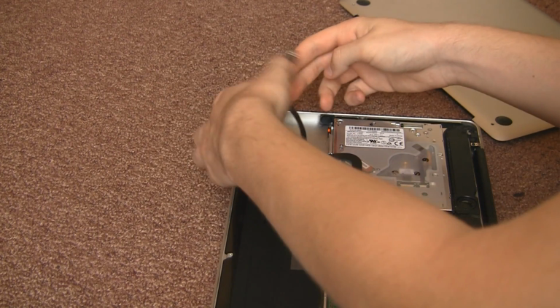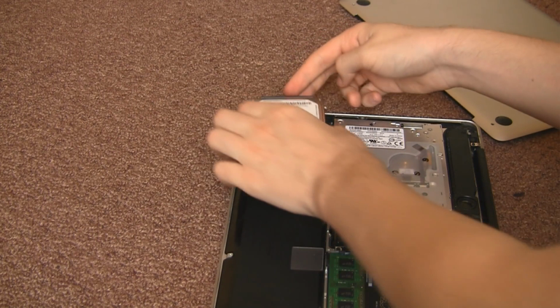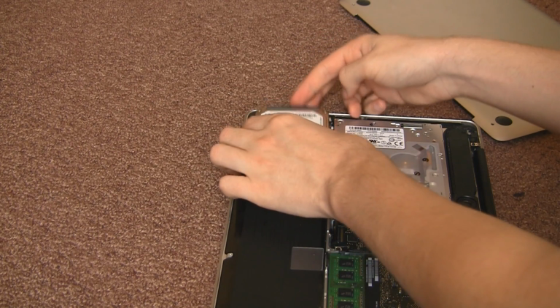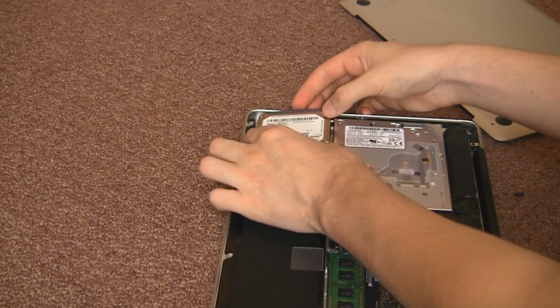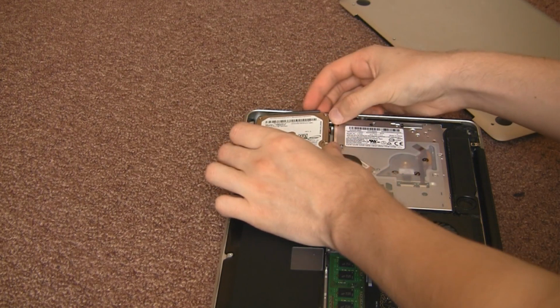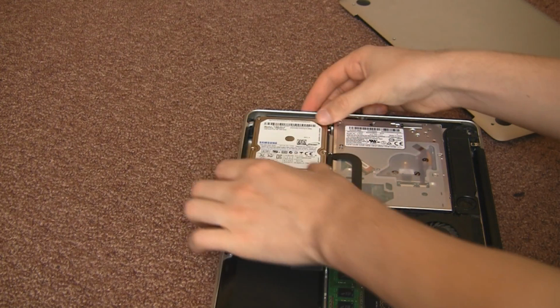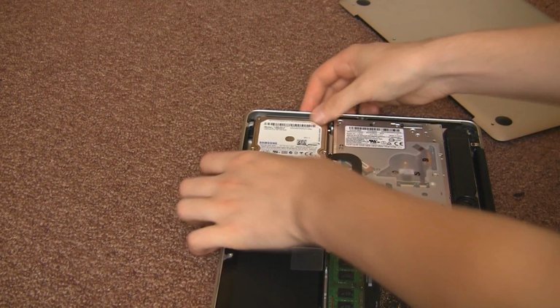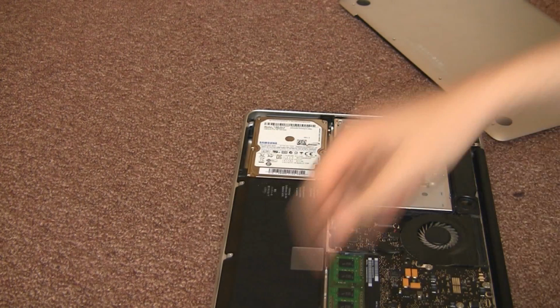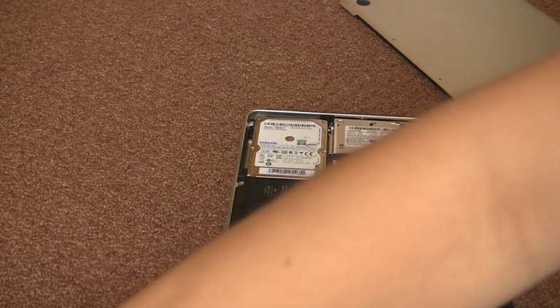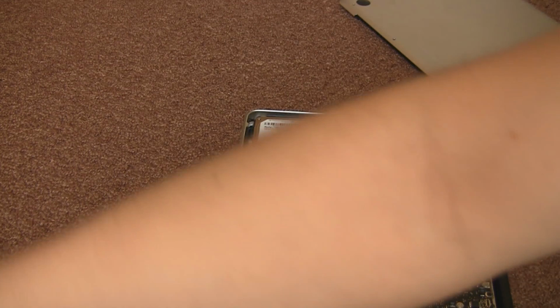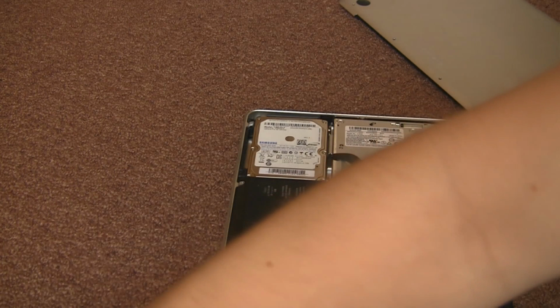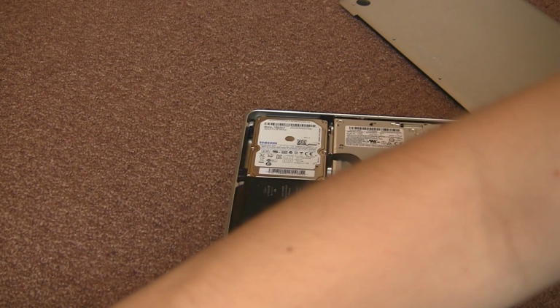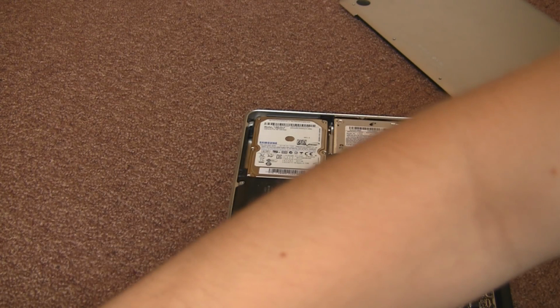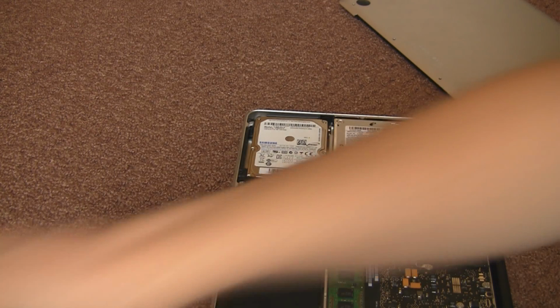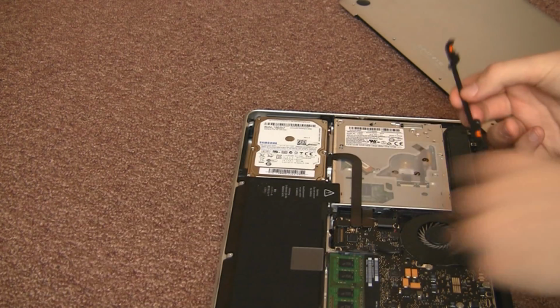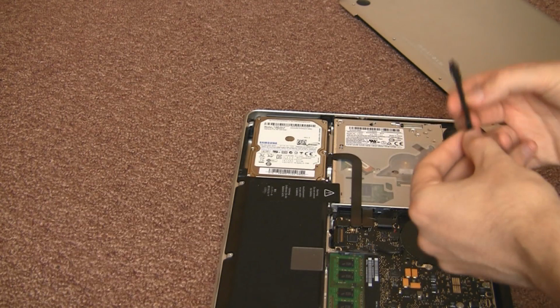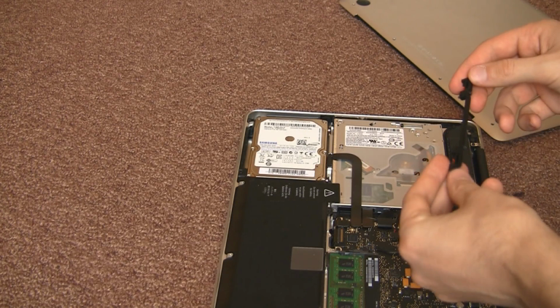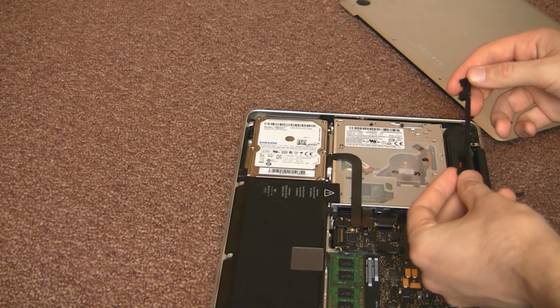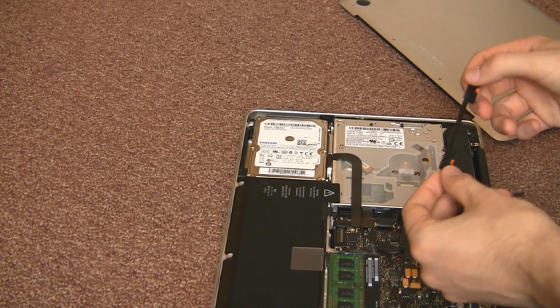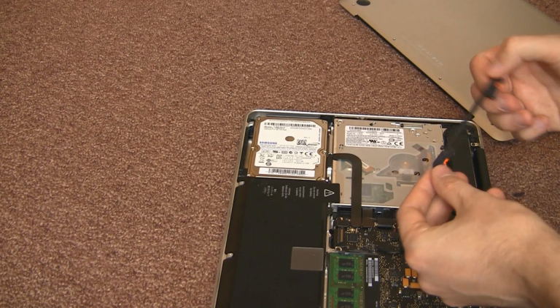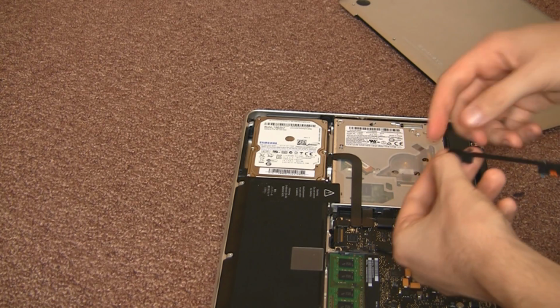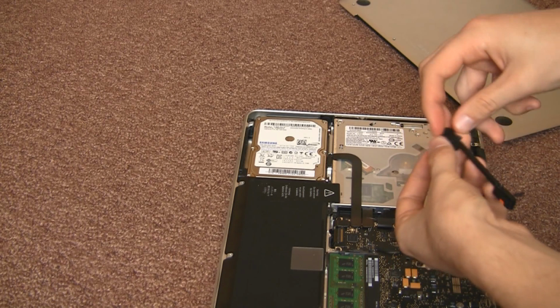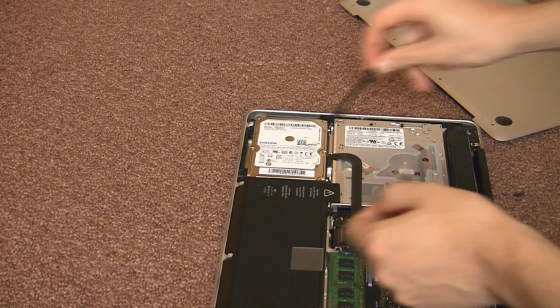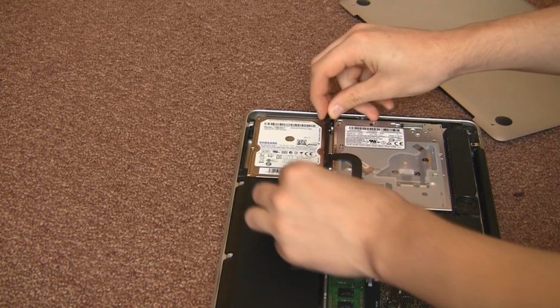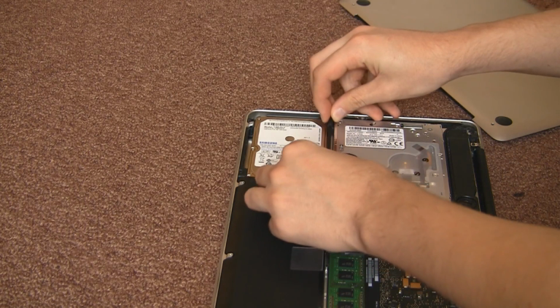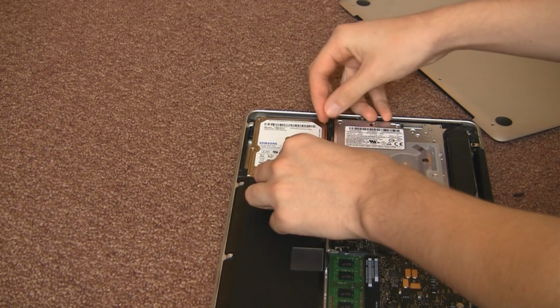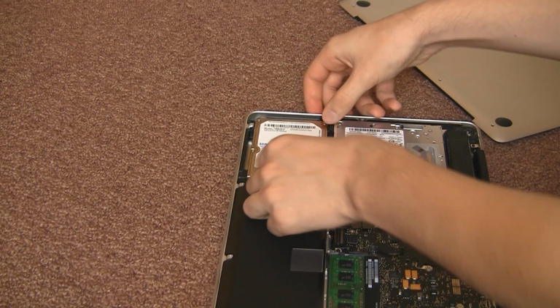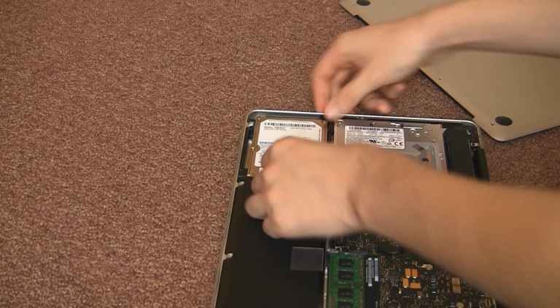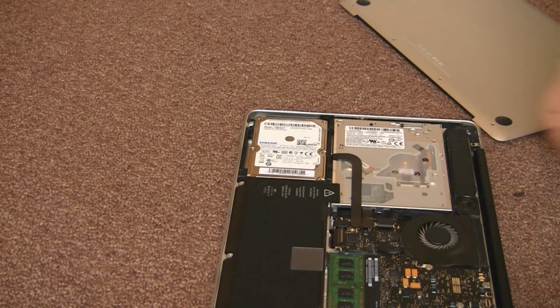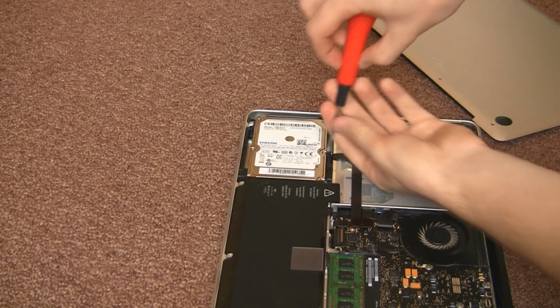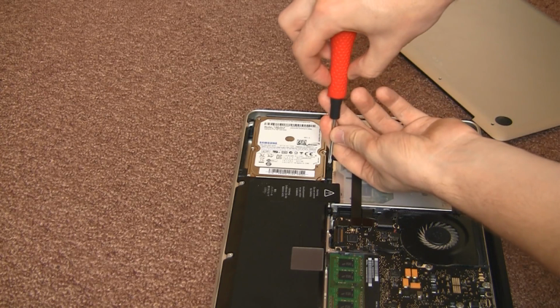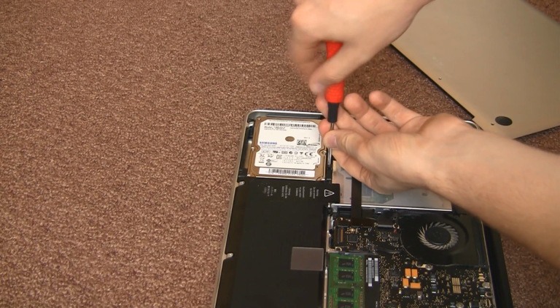We're going to put the SATA connectors back on, slot it into the drive bay, and re-add this arm that holds it in place. There it is — two screws, simple as that. Got to get it the right way around and then it just slots down and screws in.